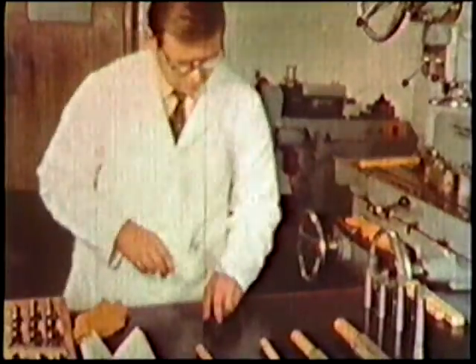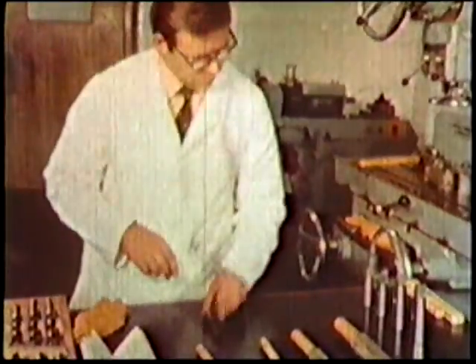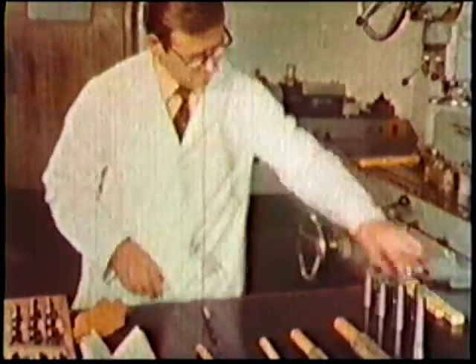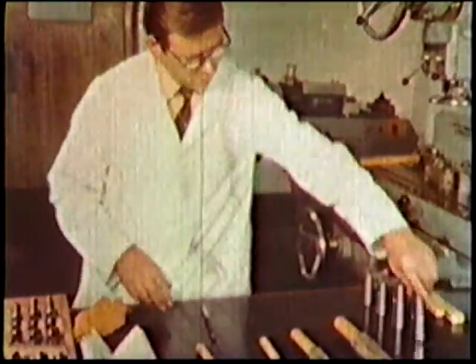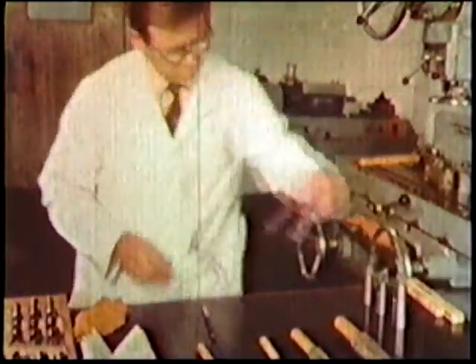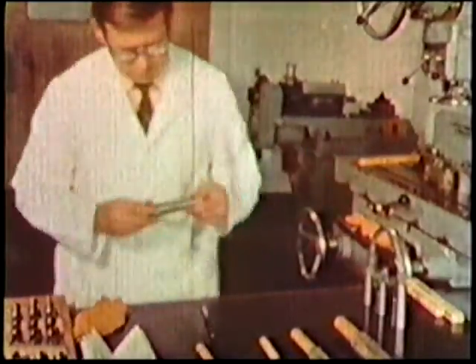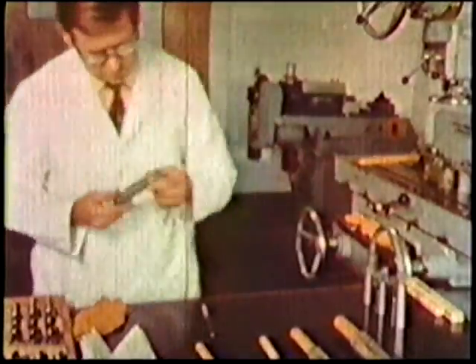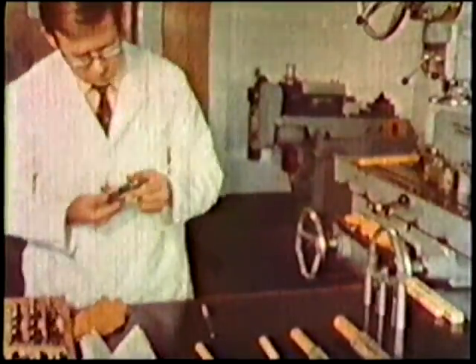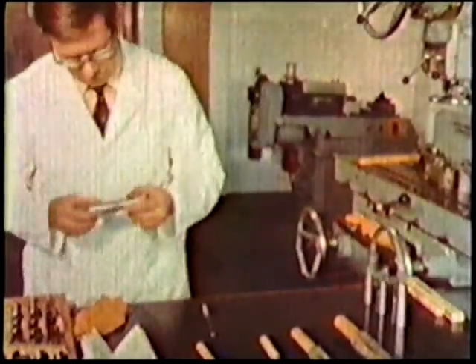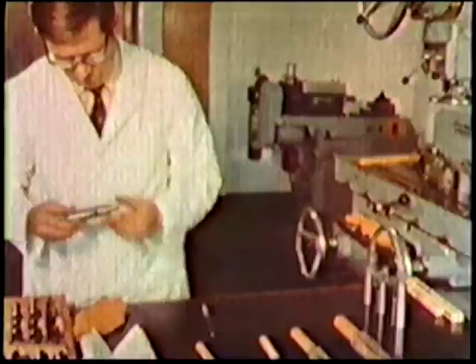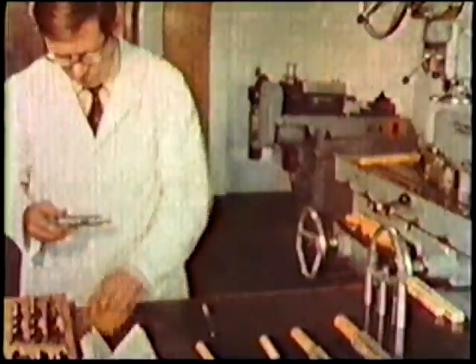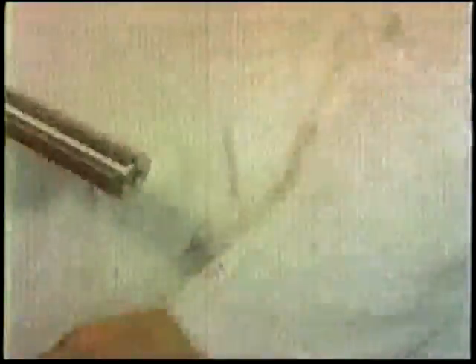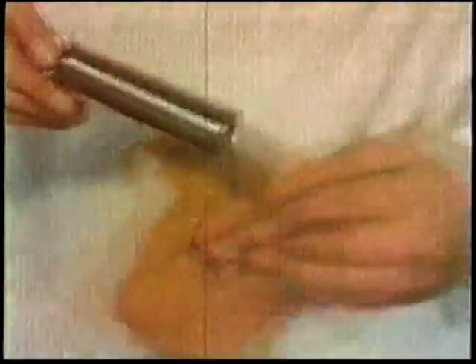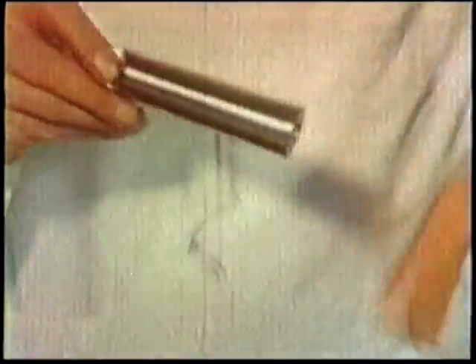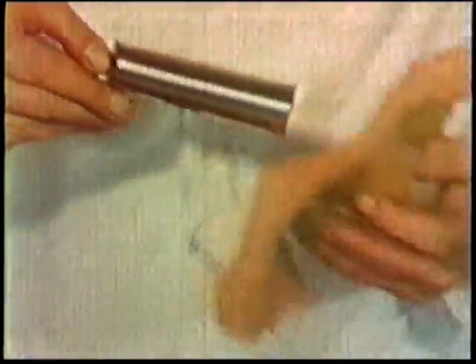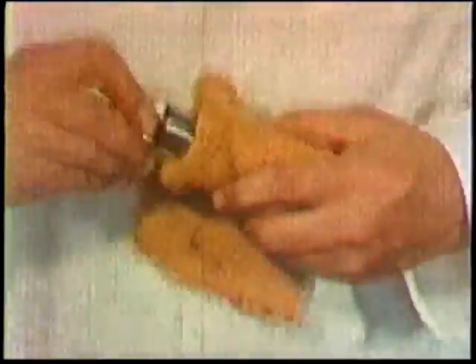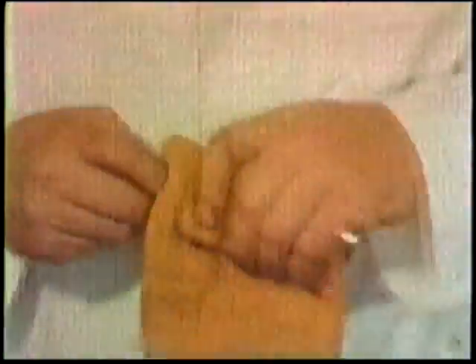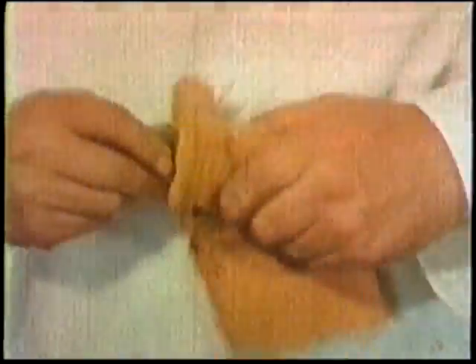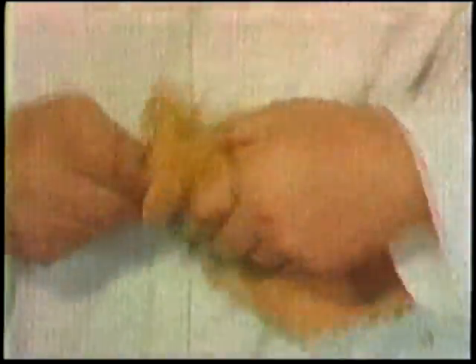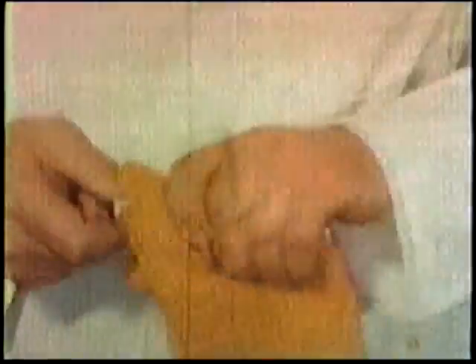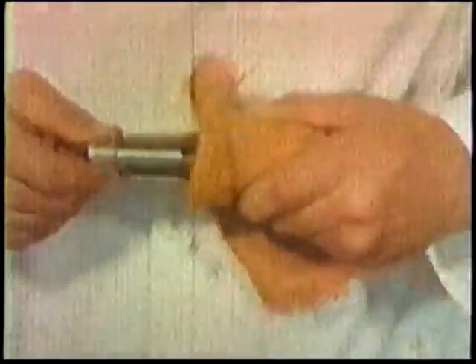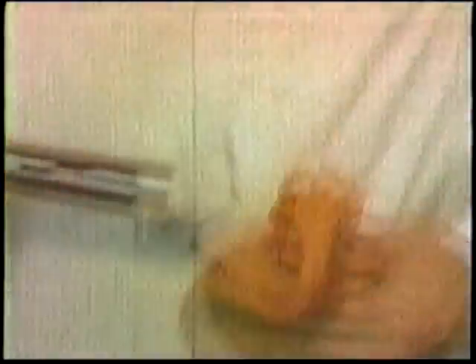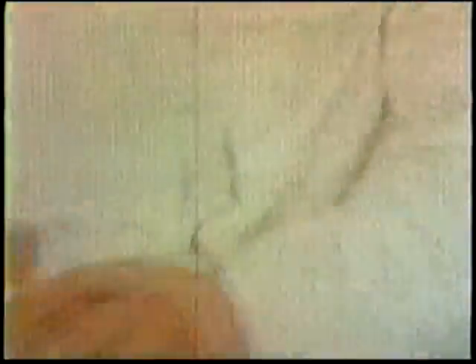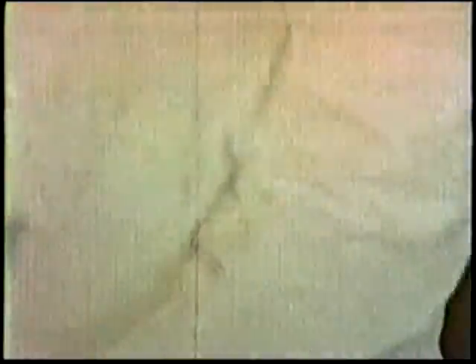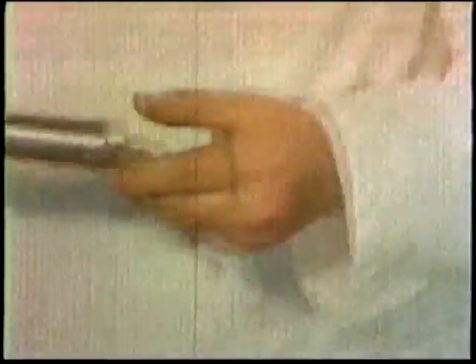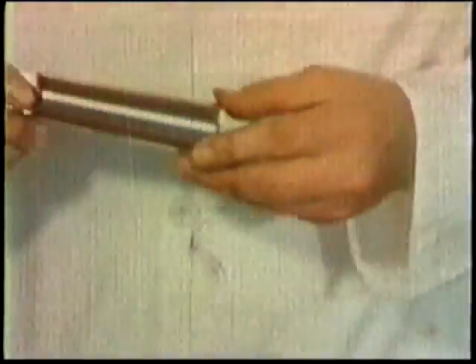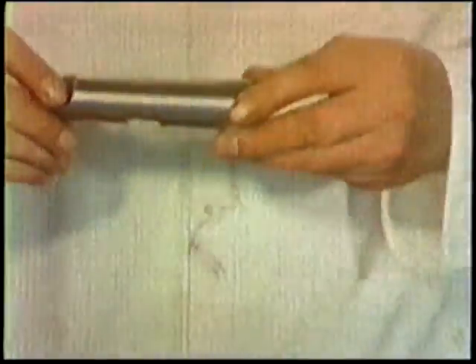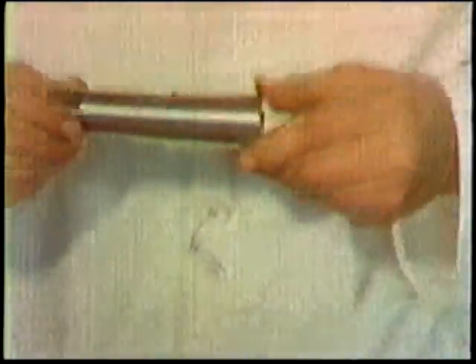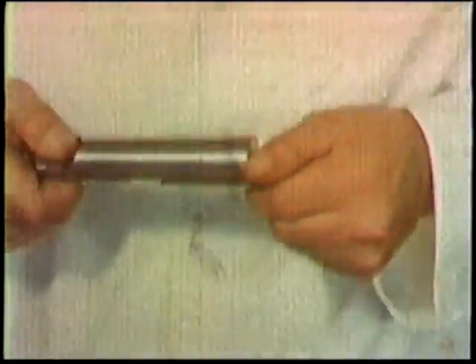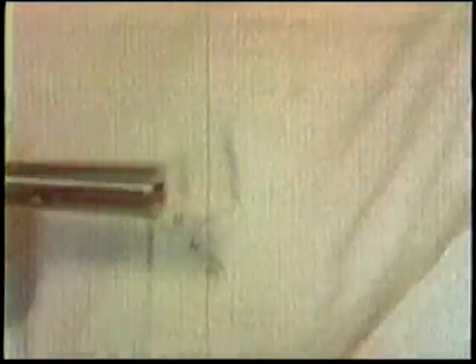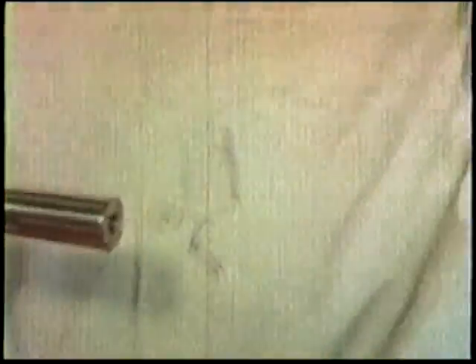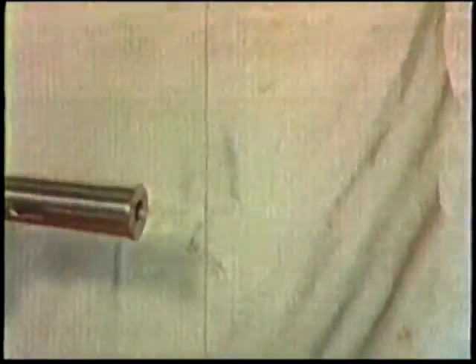Make sure that the taper shank of the drill and the socket are clean and free from burrs, otherwise the drill will not fit correctly and the tang will twist off or the drill will drop out.